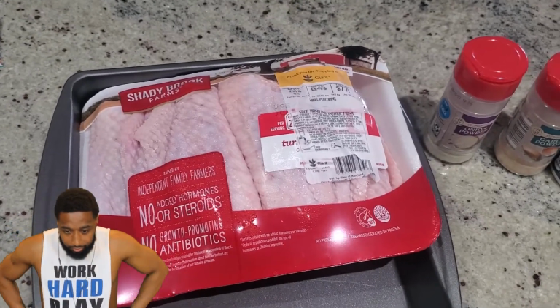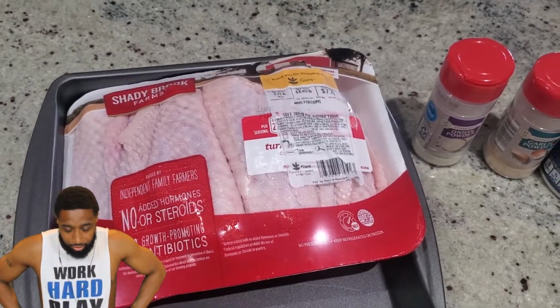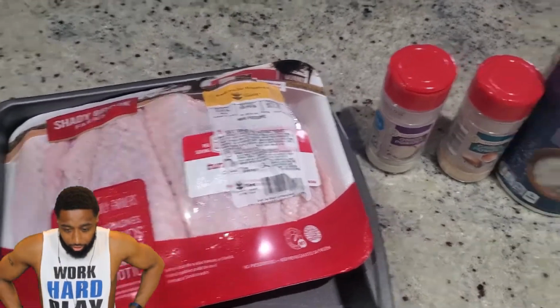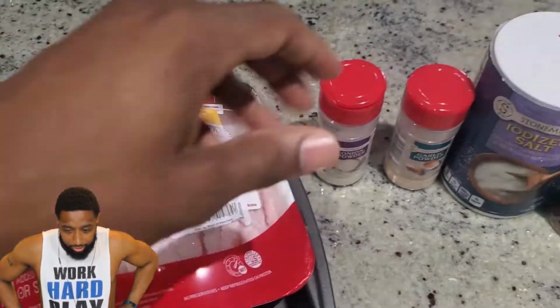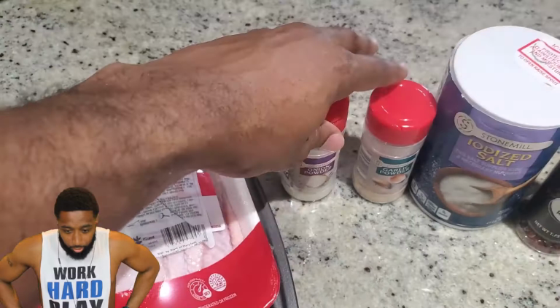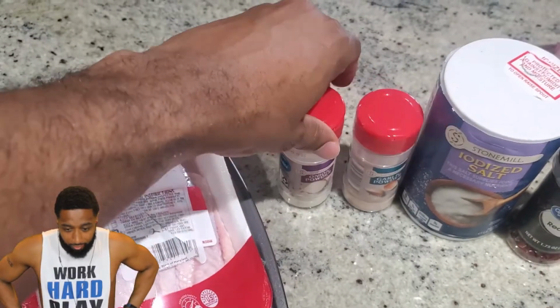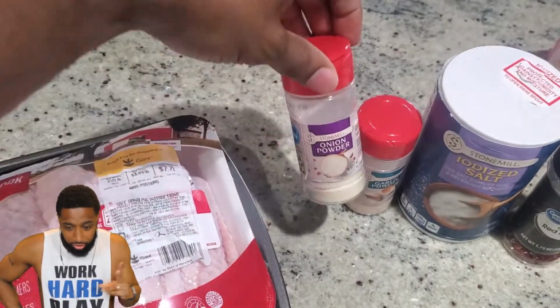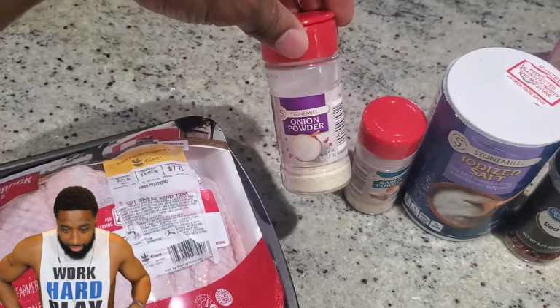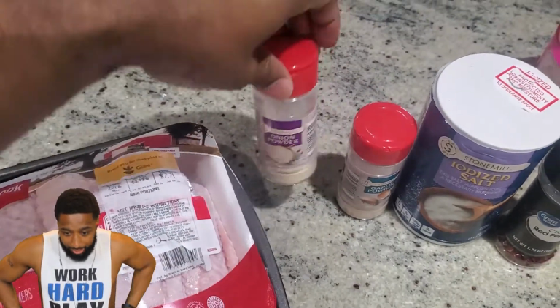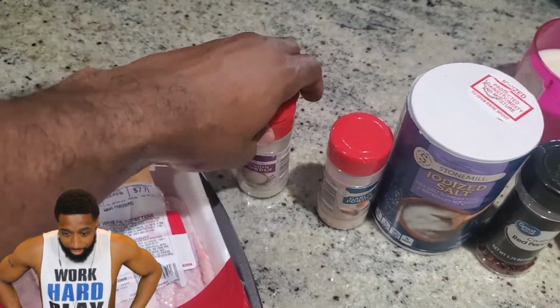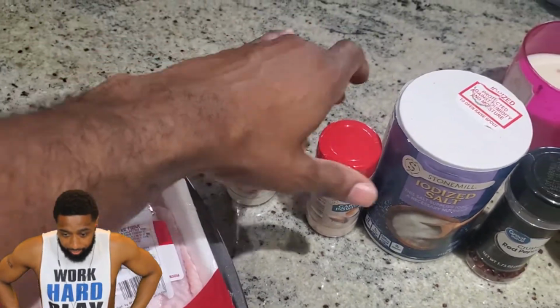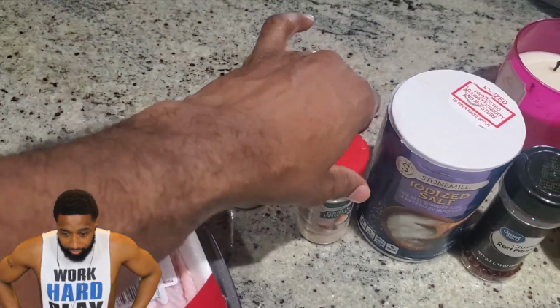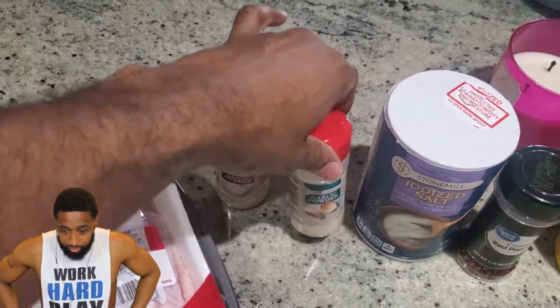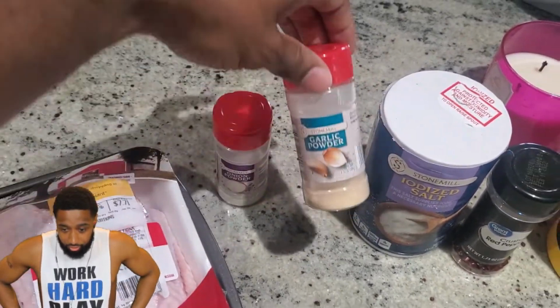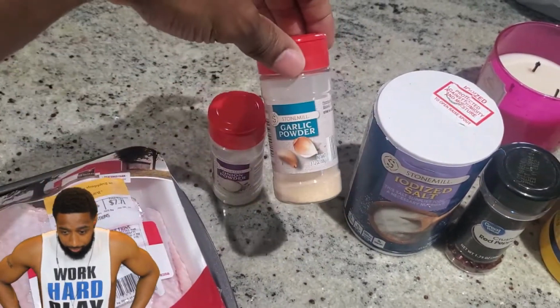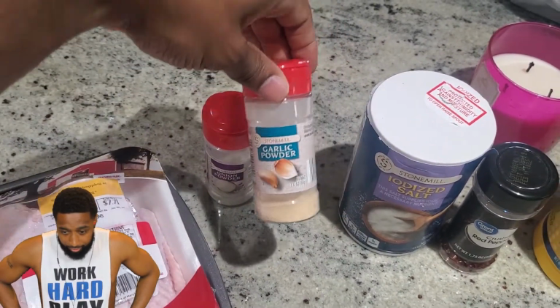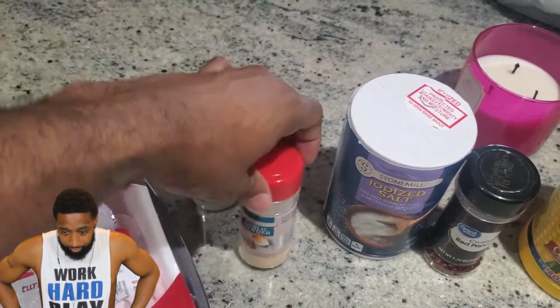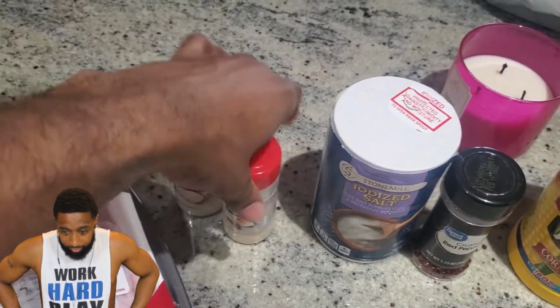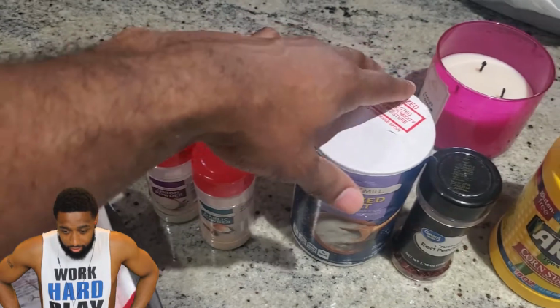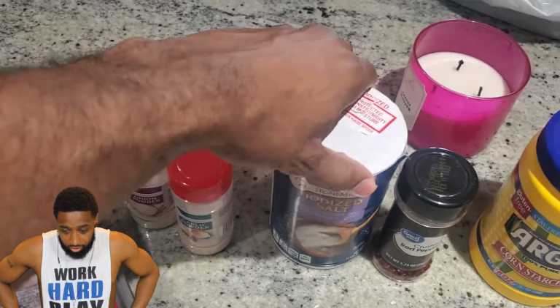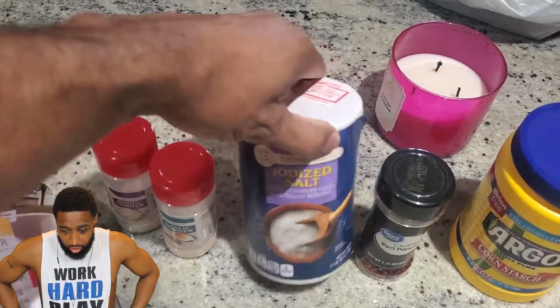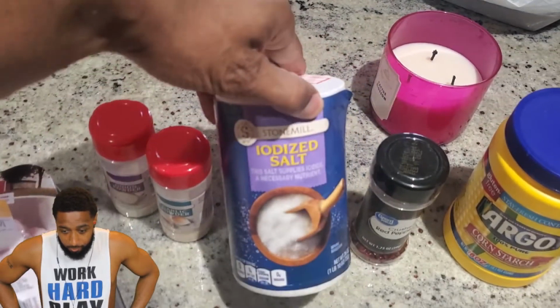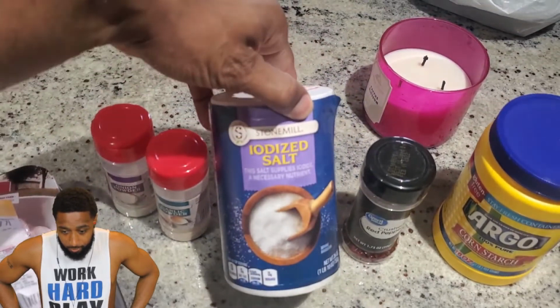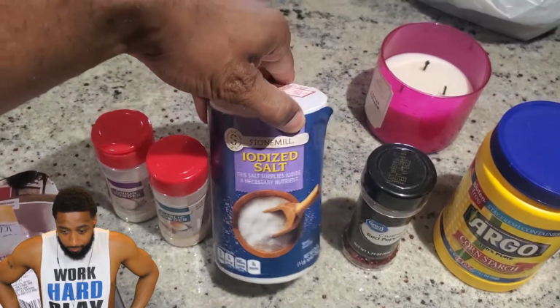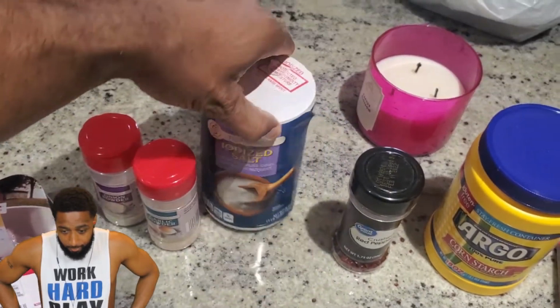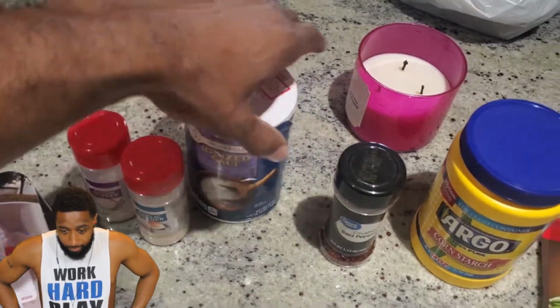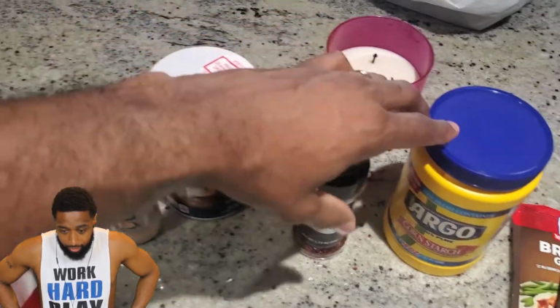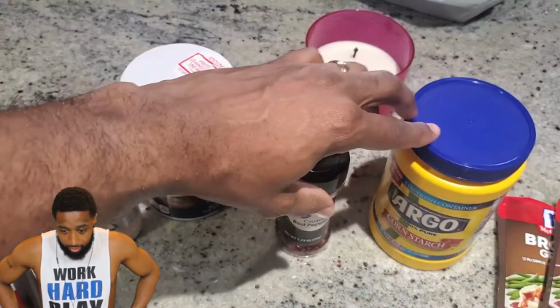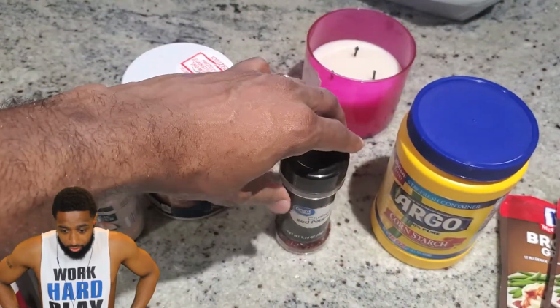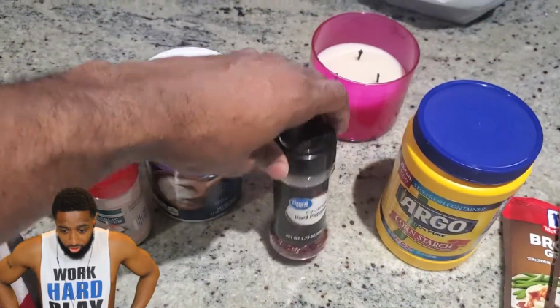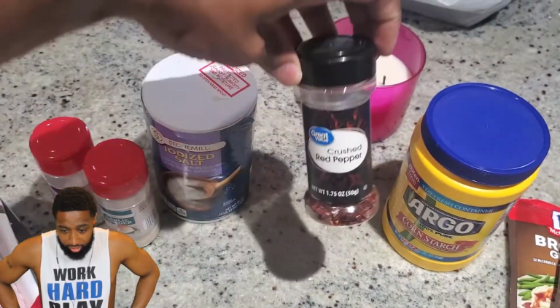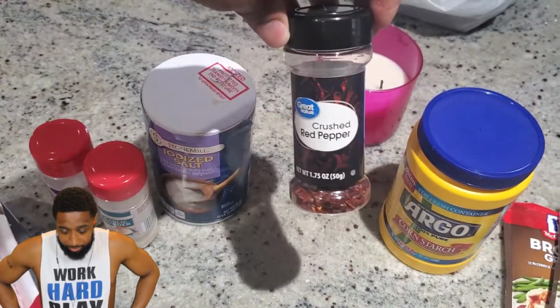So I got the turkey wings — I actually cooked two packs. I got onion powder, garlic powder, salt, and crushed red peppers.